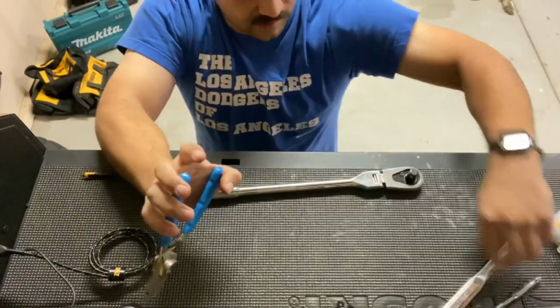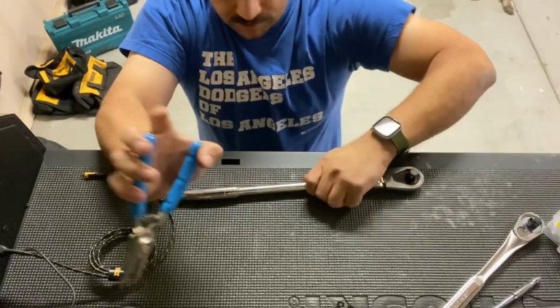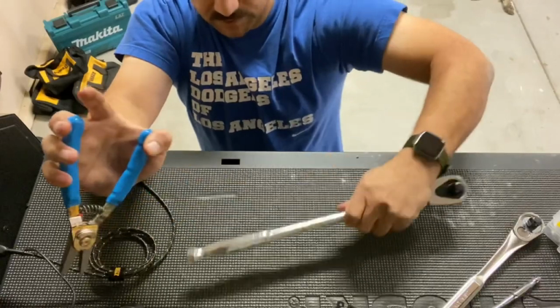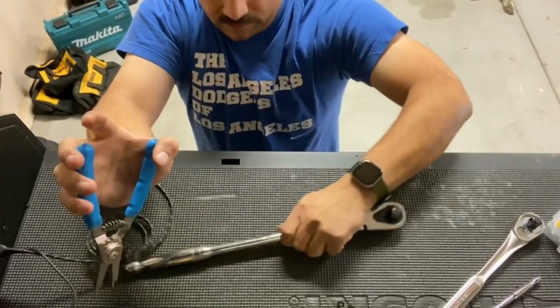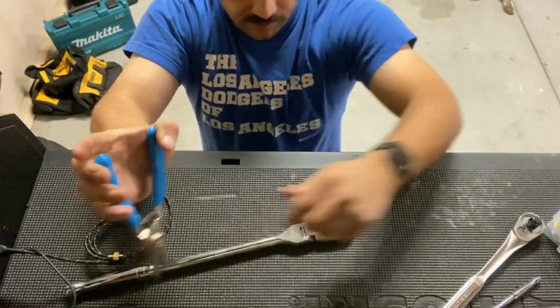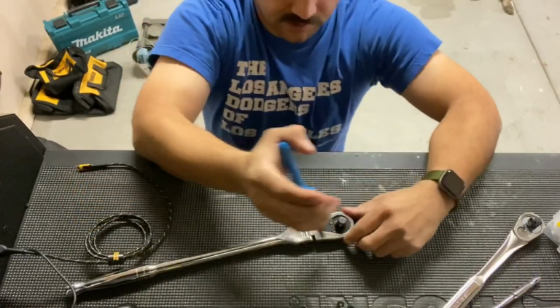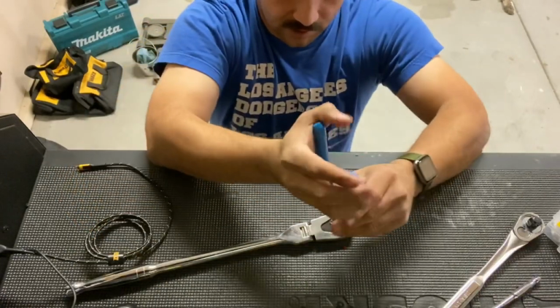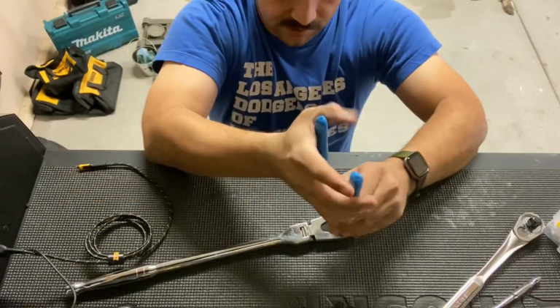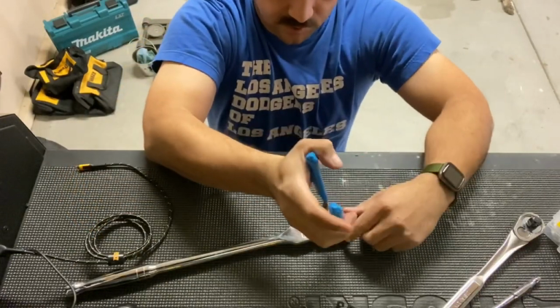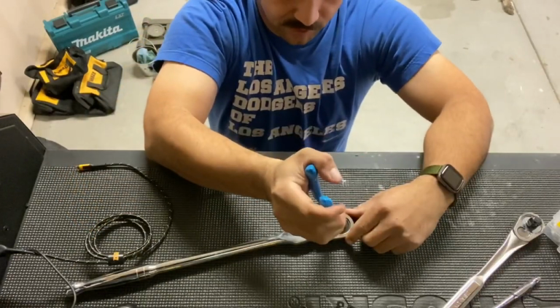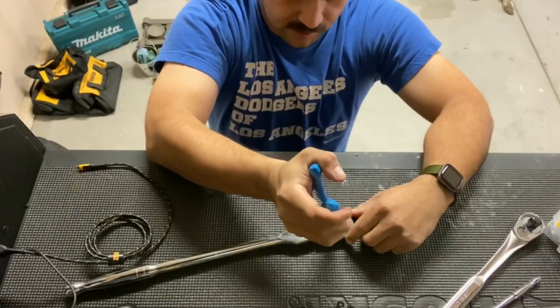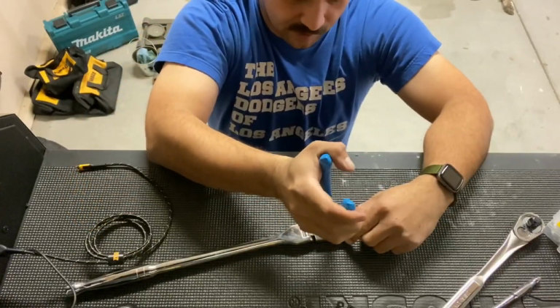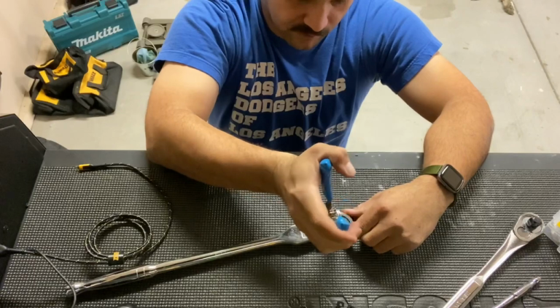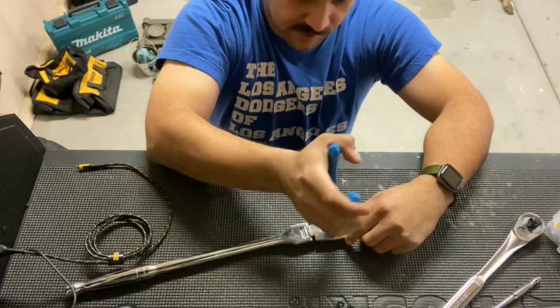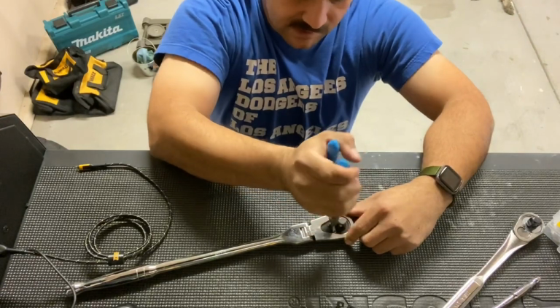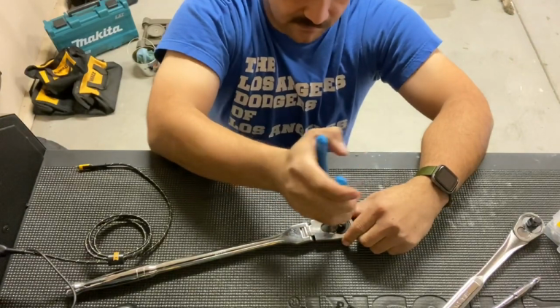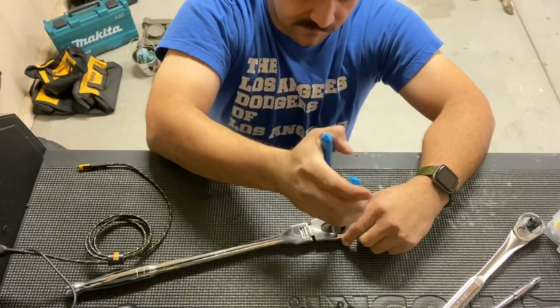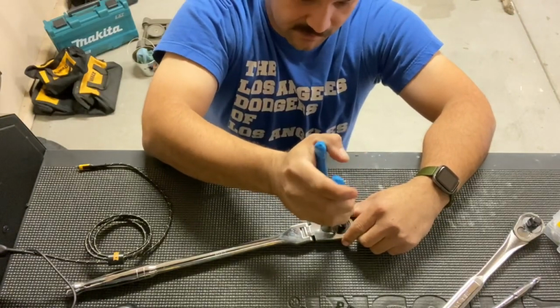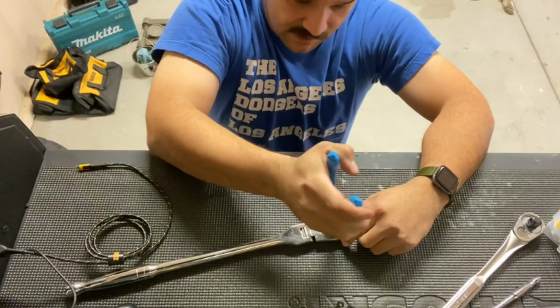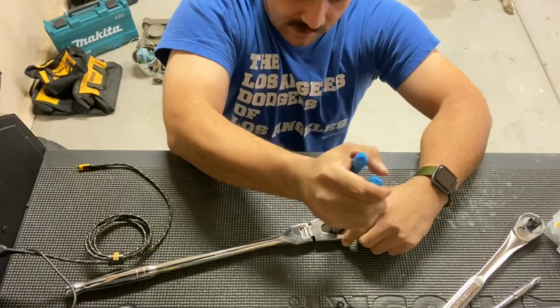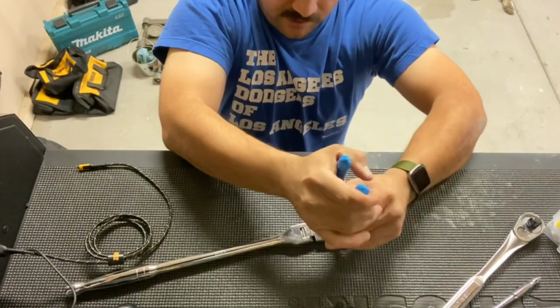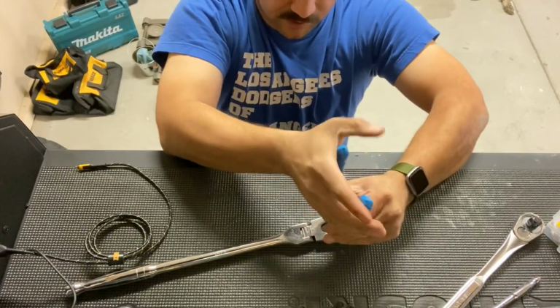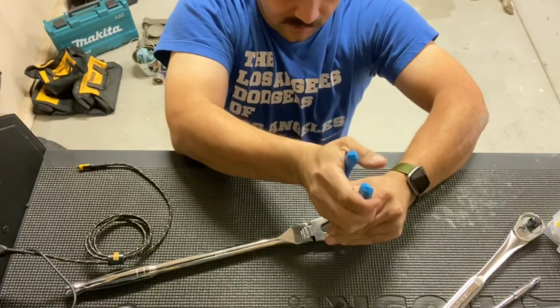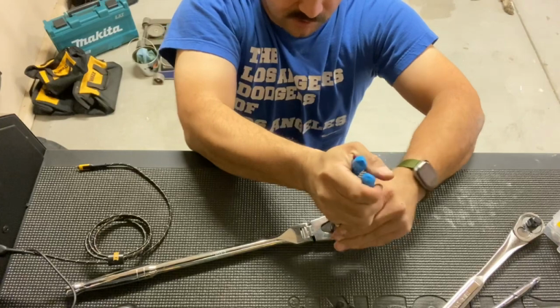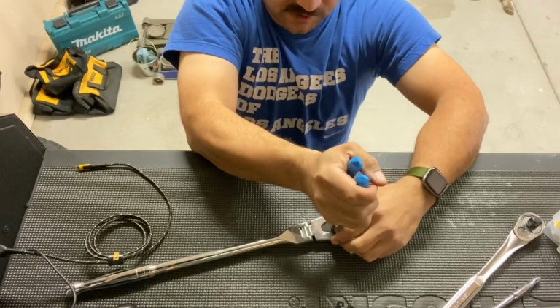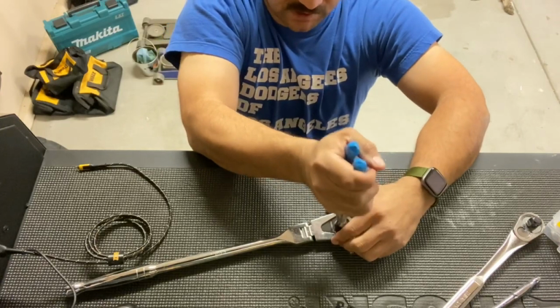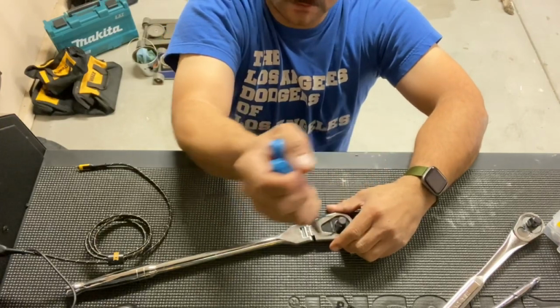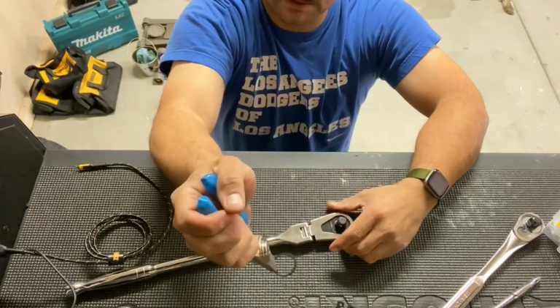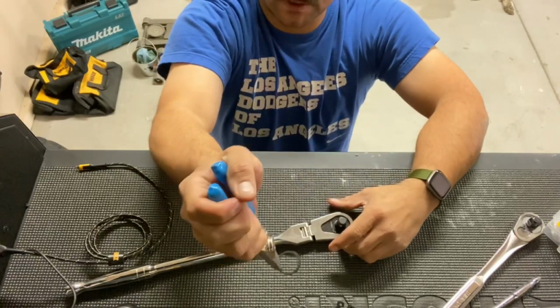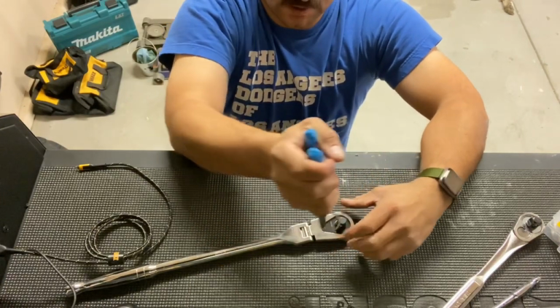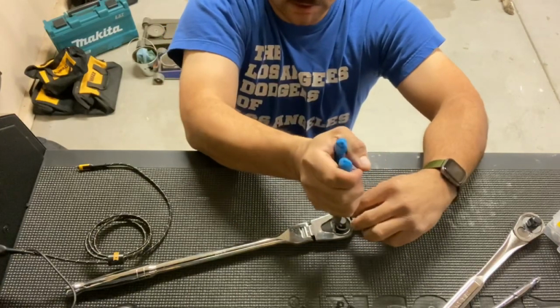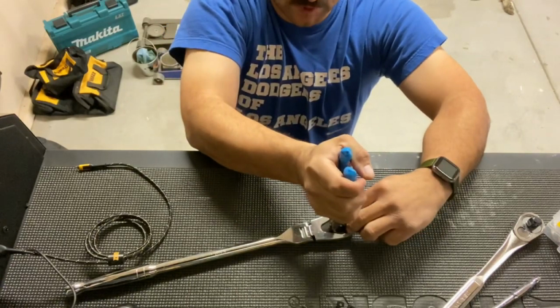I'll show you on this bigger gear wrench how easy it is. These are newer so the rings are going to be a lot stiffer than the older ones. Squeeze, get a good nice grip on there, and you can put it back.